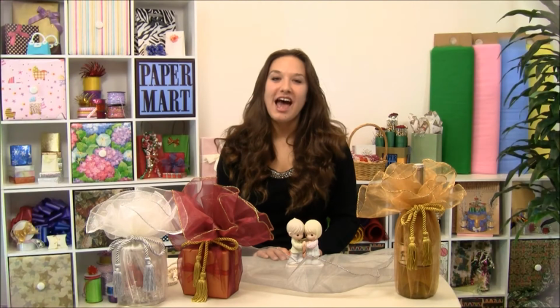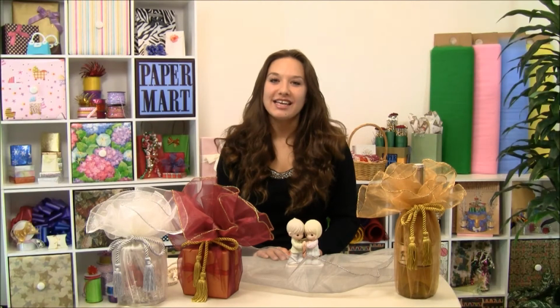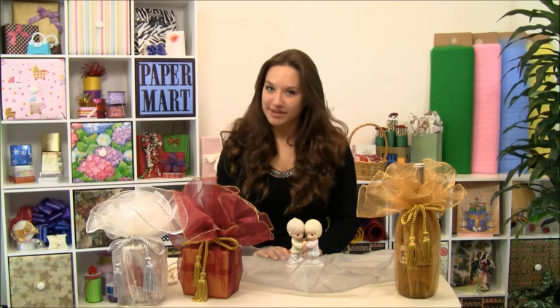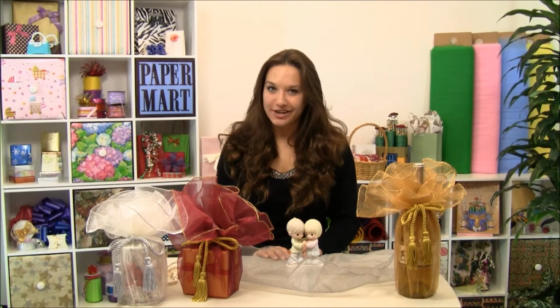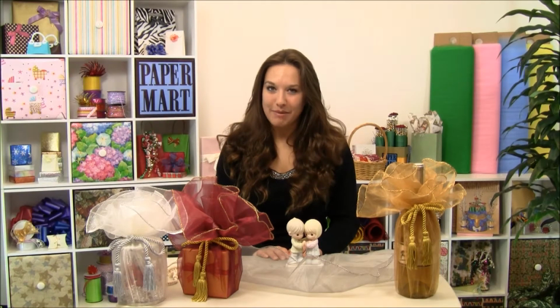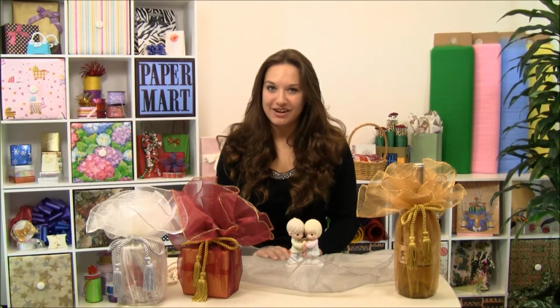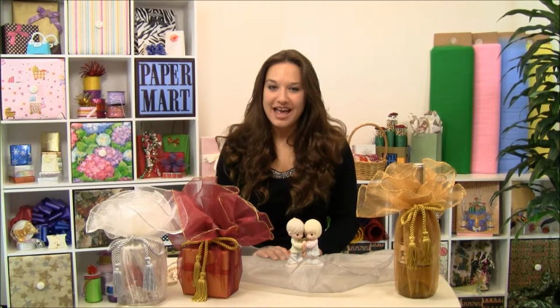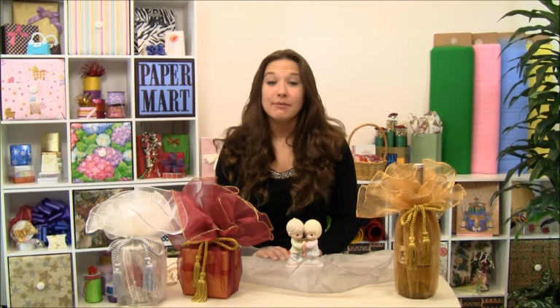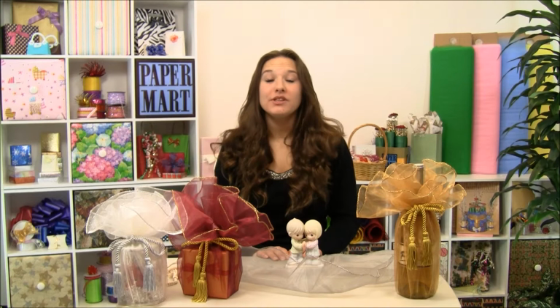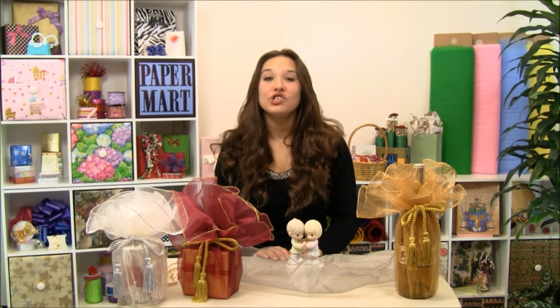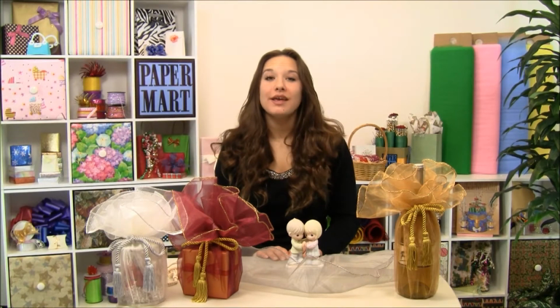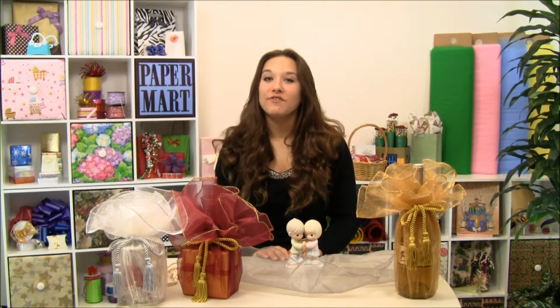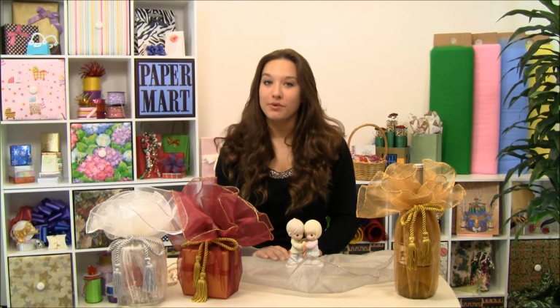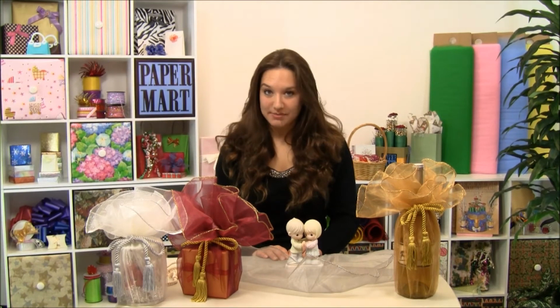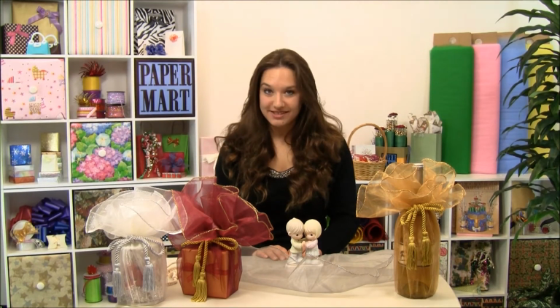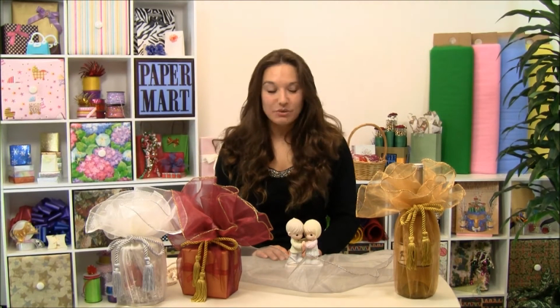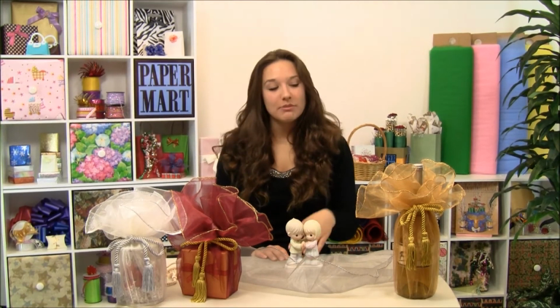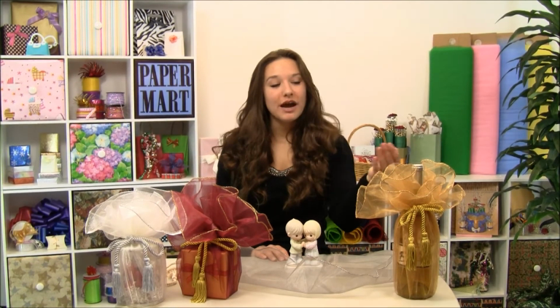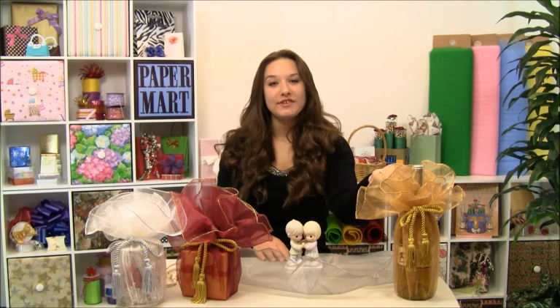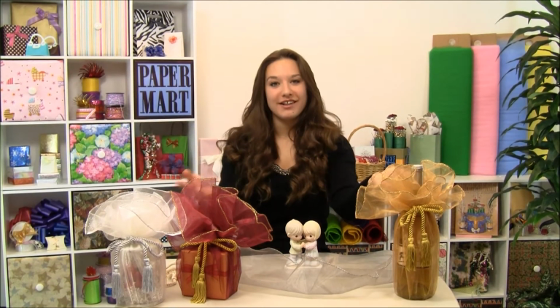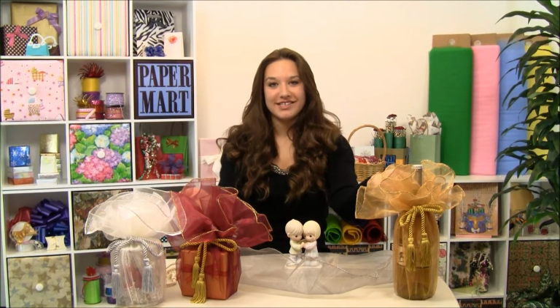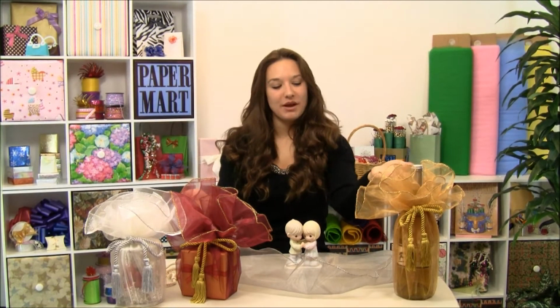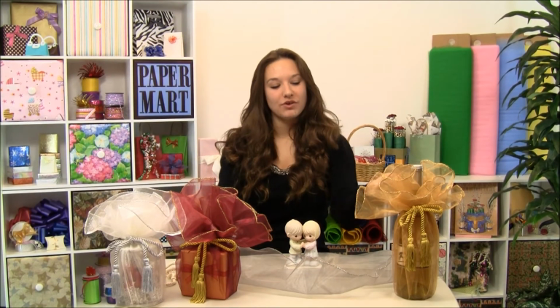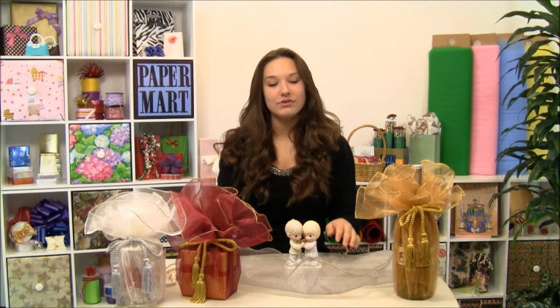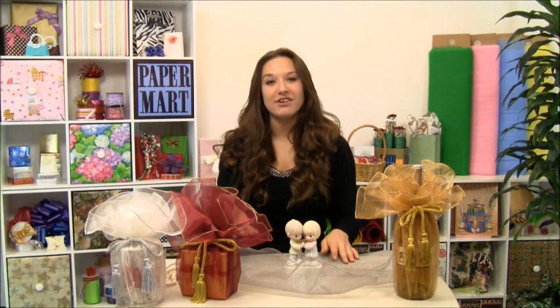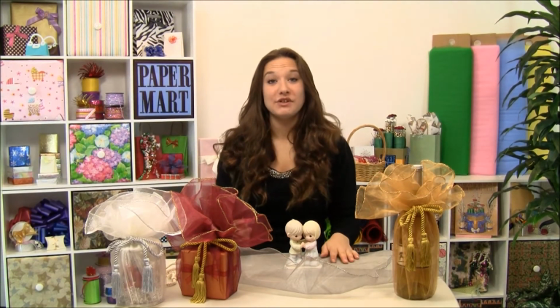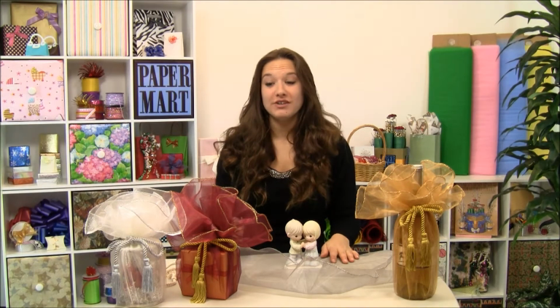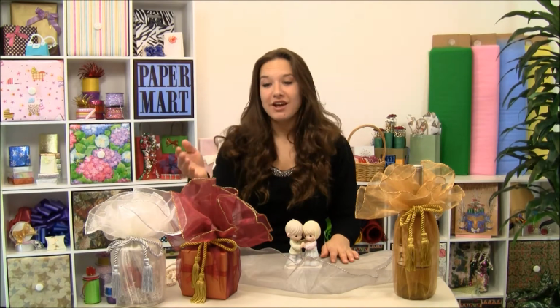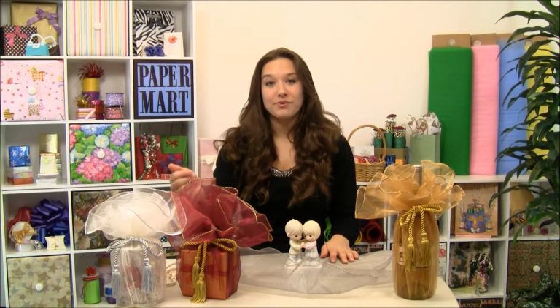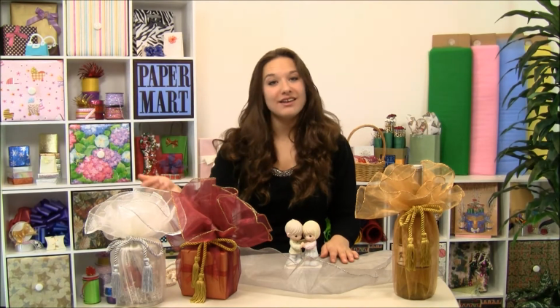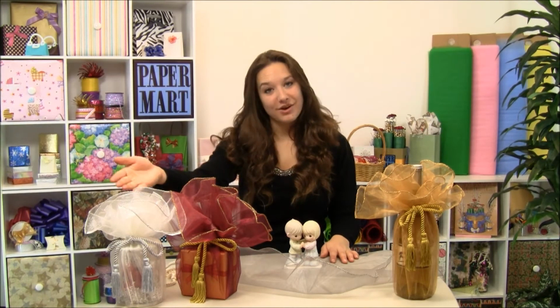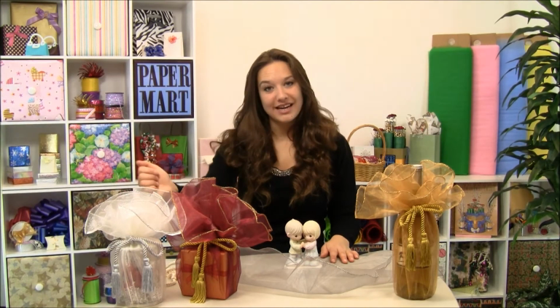Hi, I'm Lisa here at Paper Mart and I'm here with our Sheer Organza fabric wraps which come in a variety of different colors. We have our gold, our silver, our red and our white.